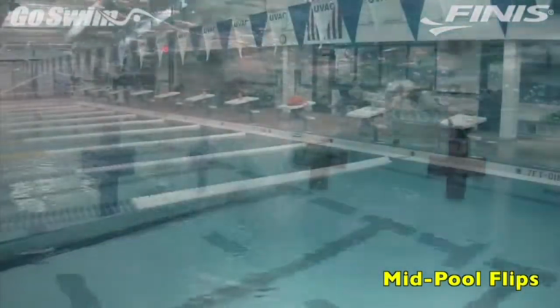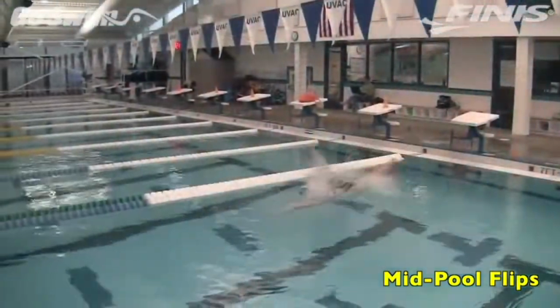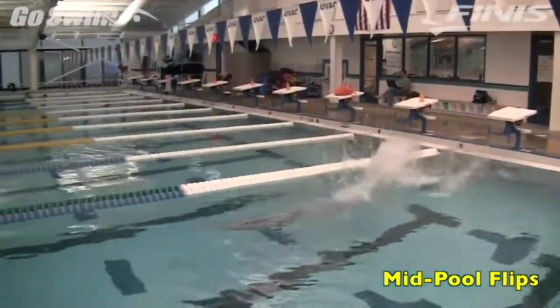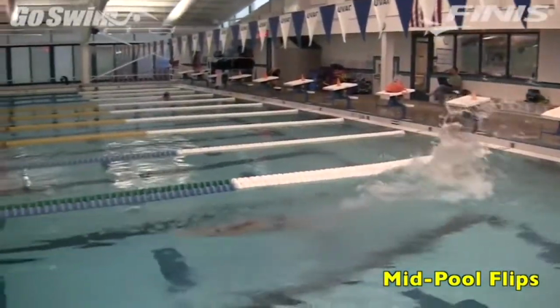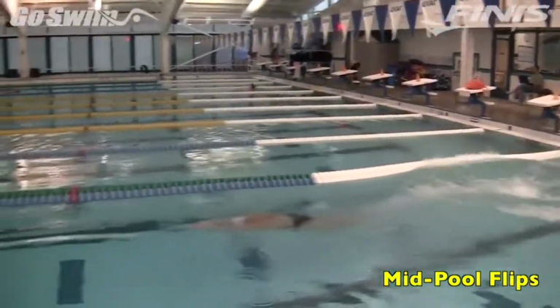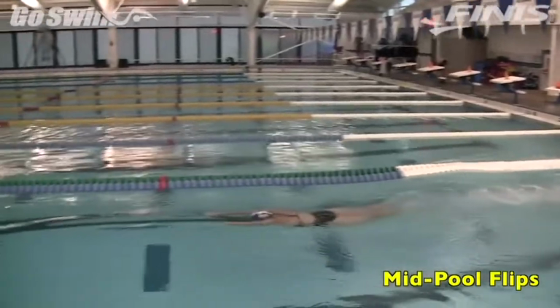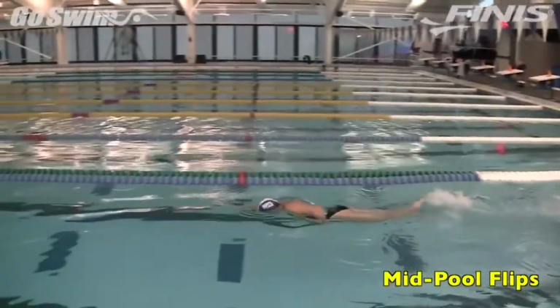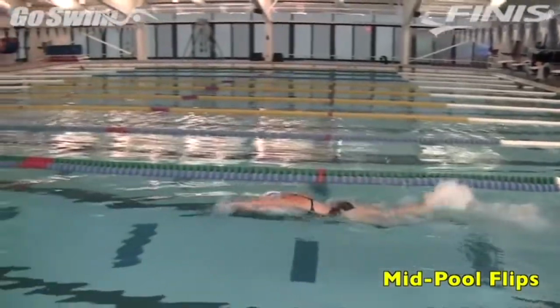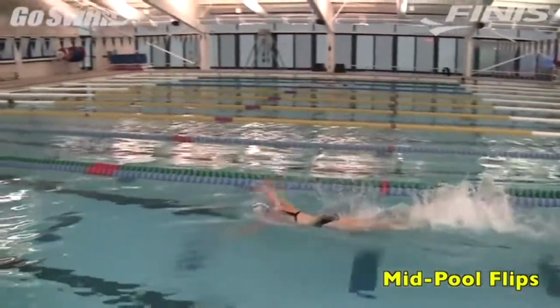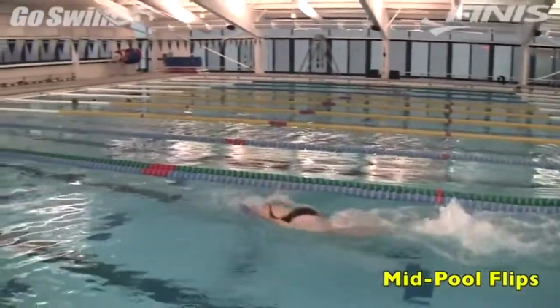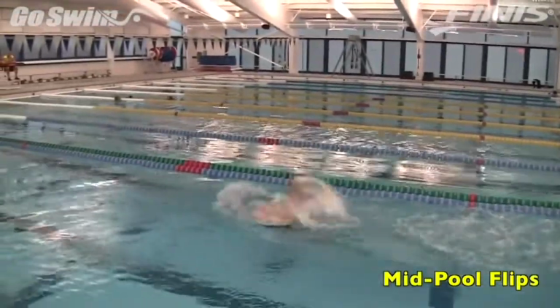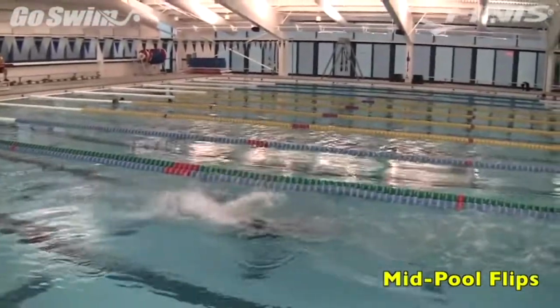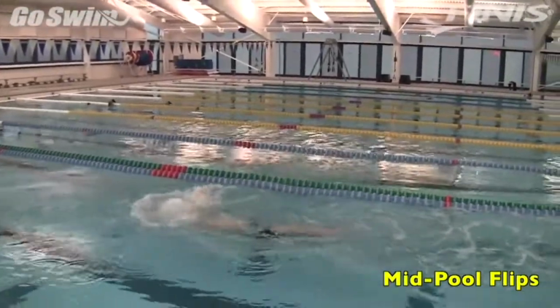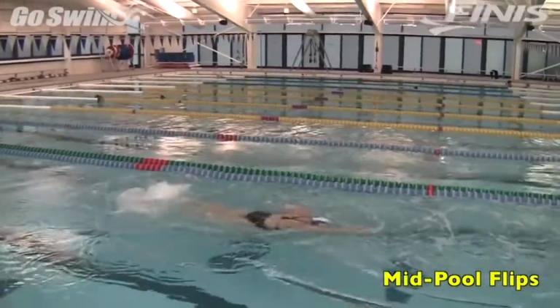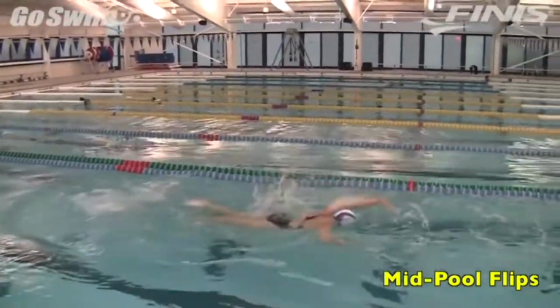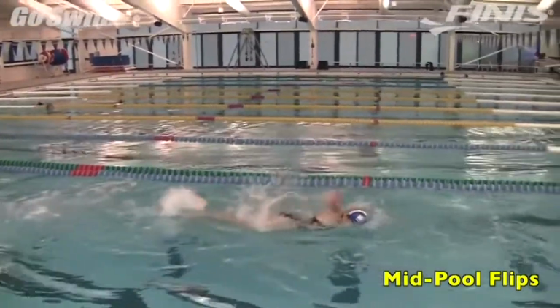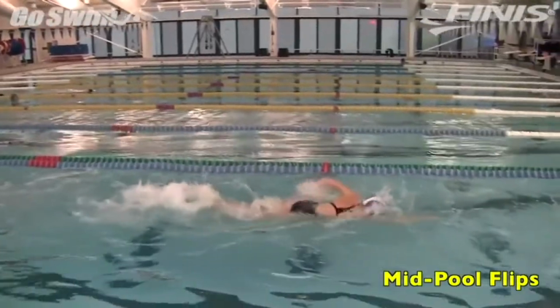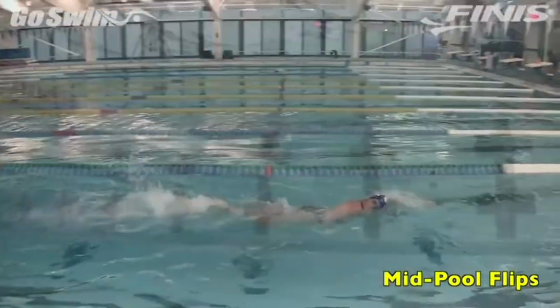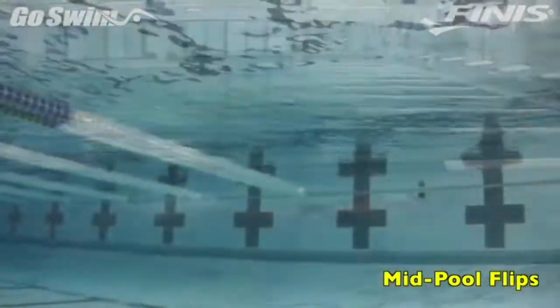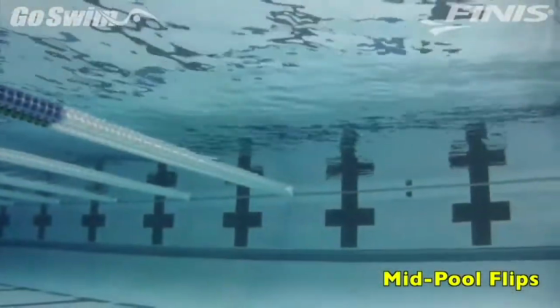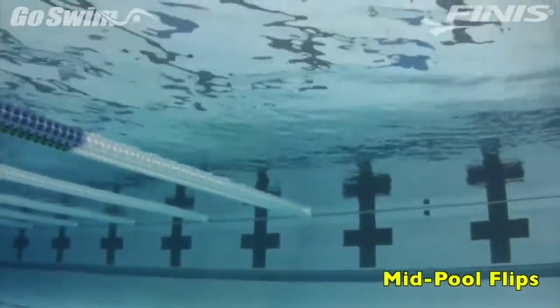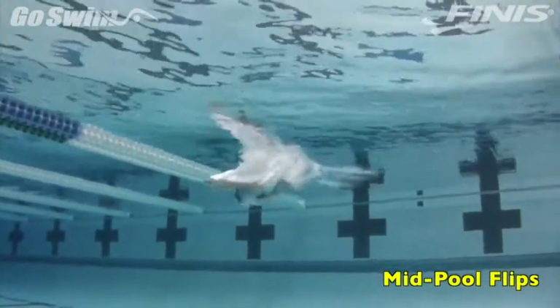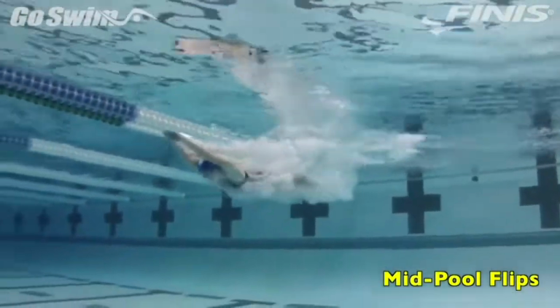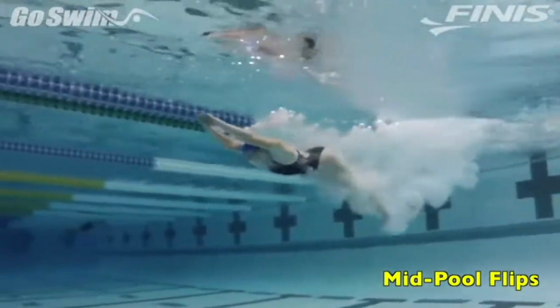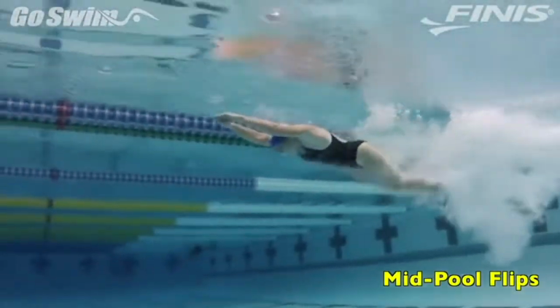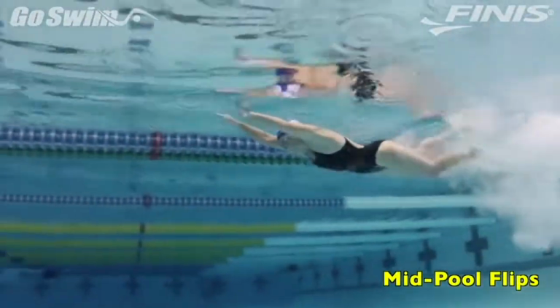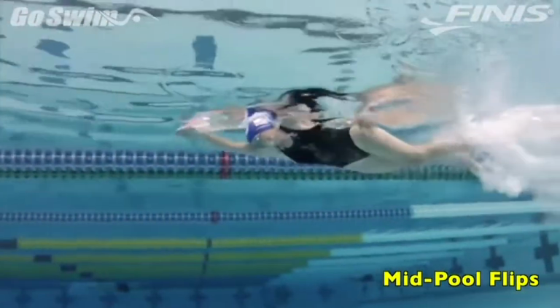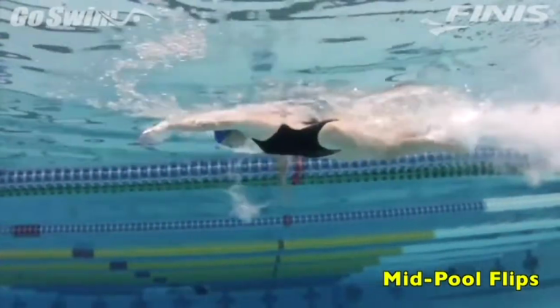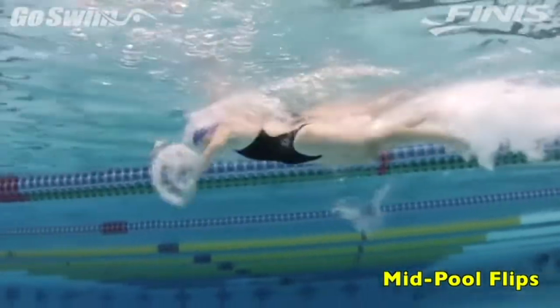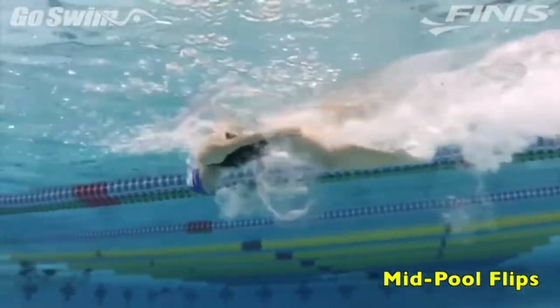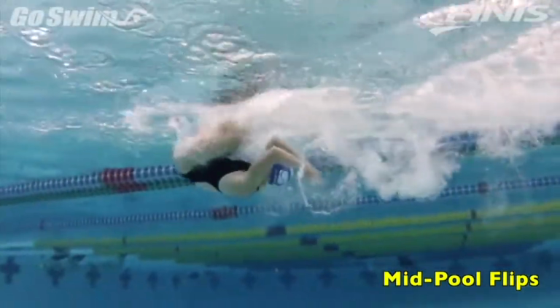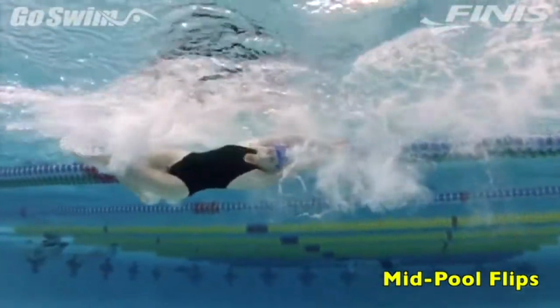If you really want to feel some speed, do the same drill from the blocks. You'll quickly see that even though this is a turn drill, getting your momentum started again takes some good leg effort.